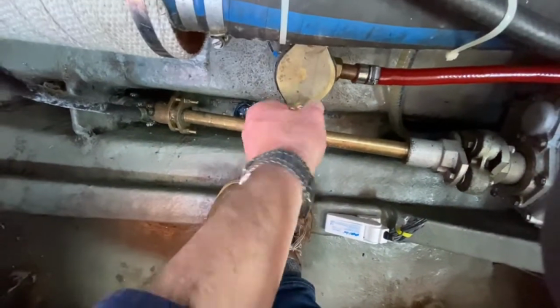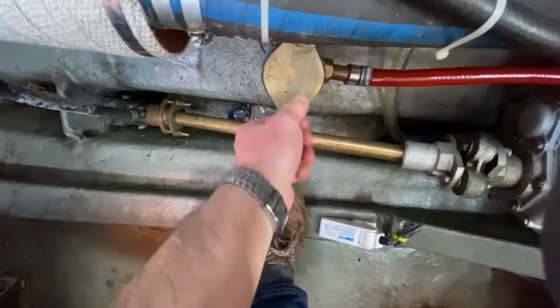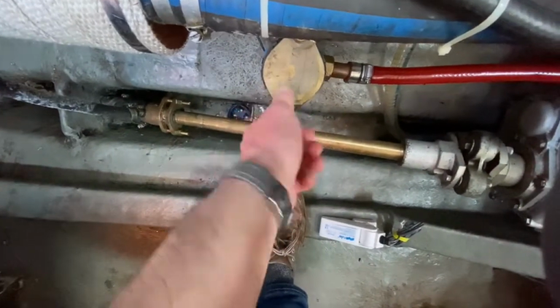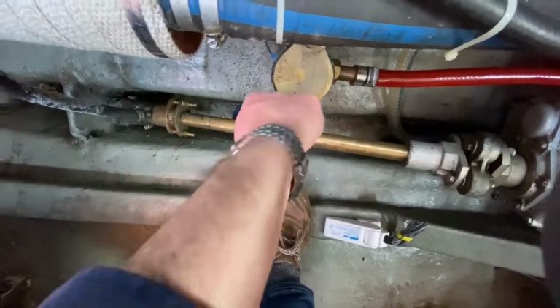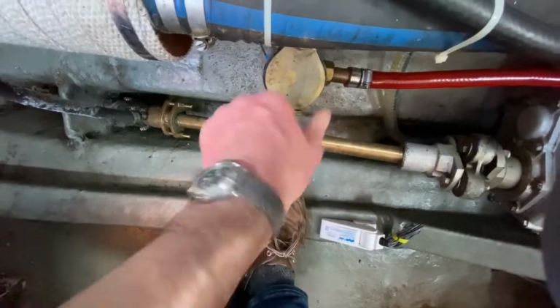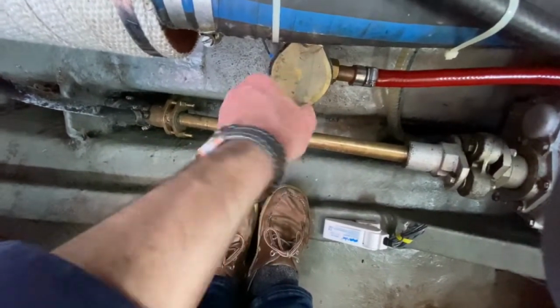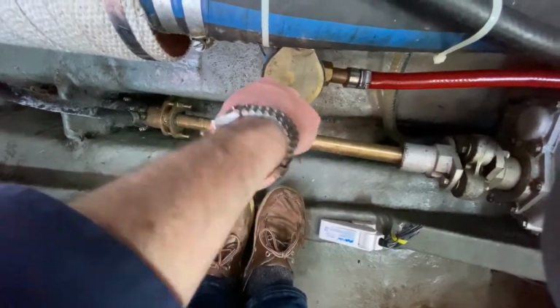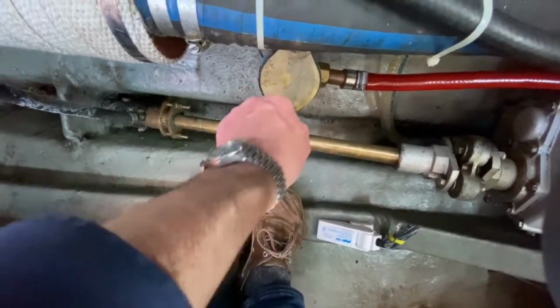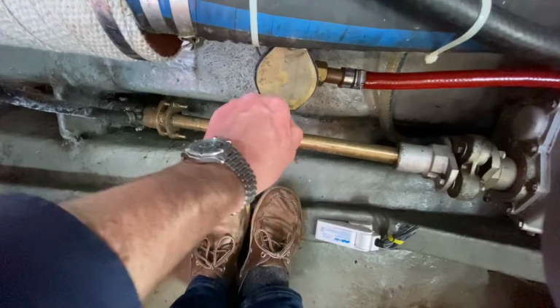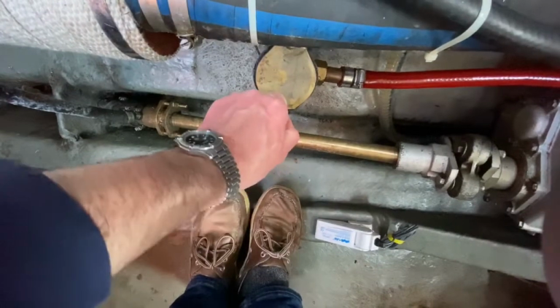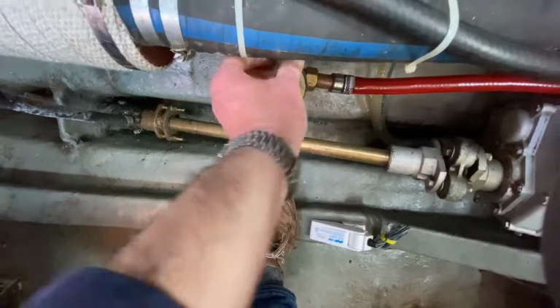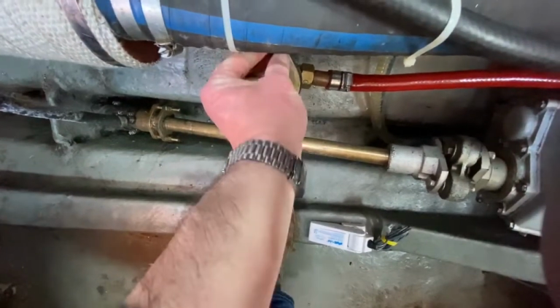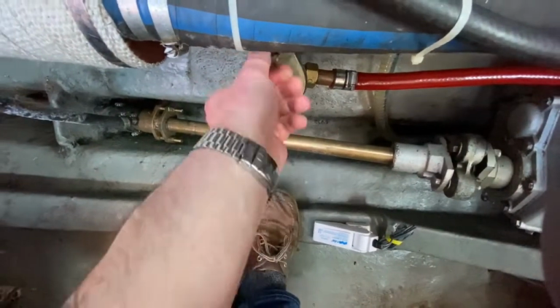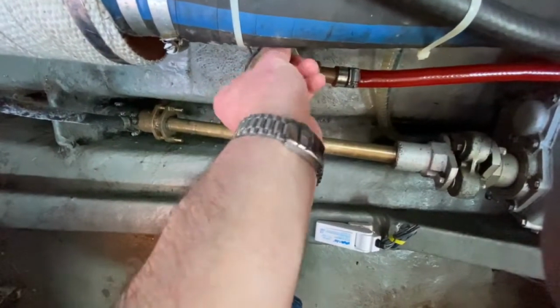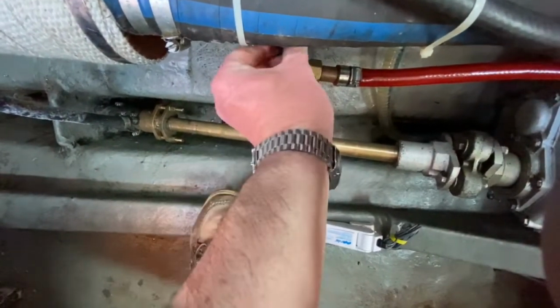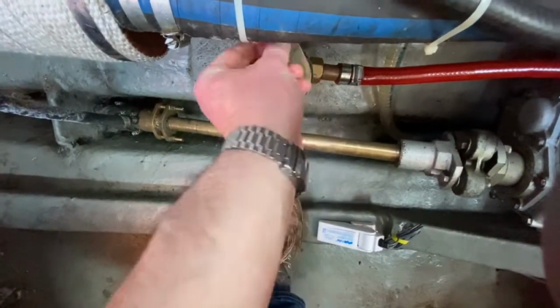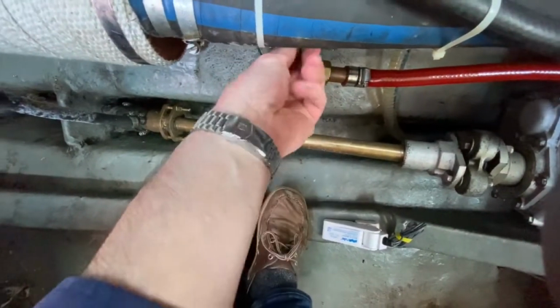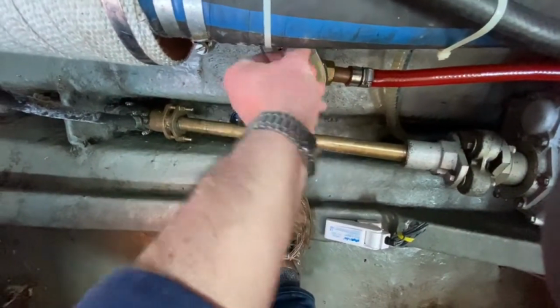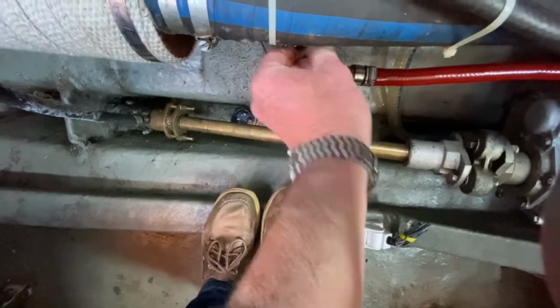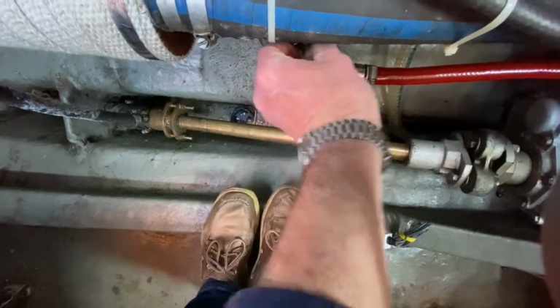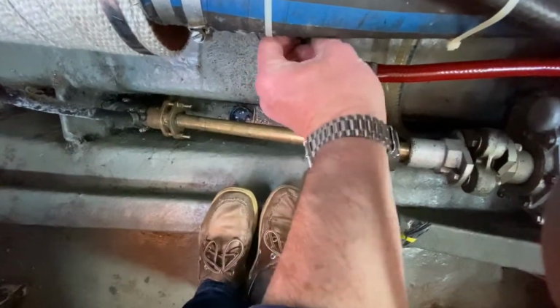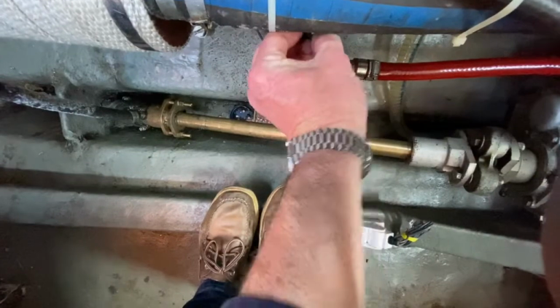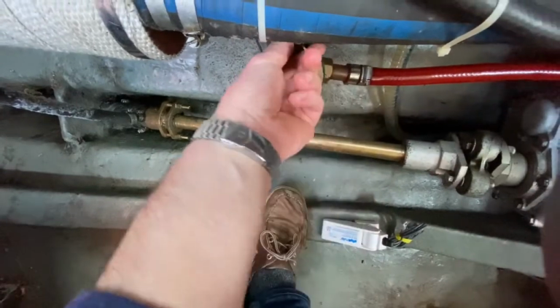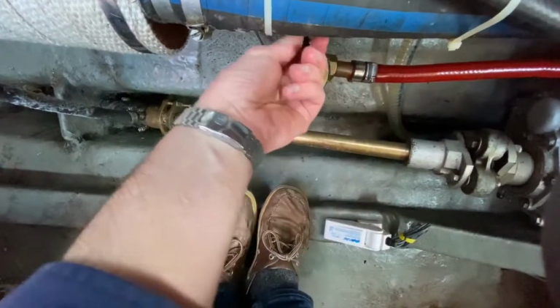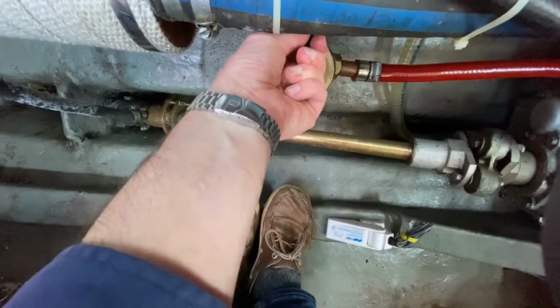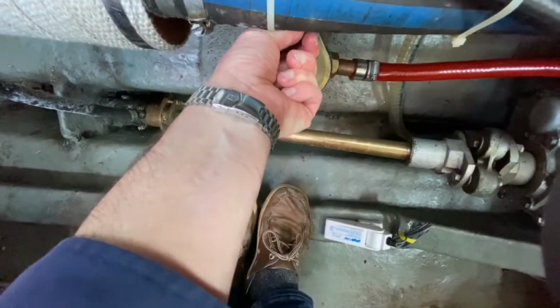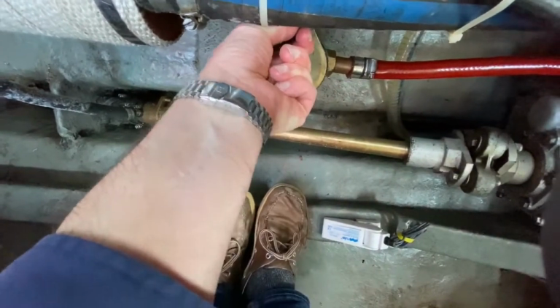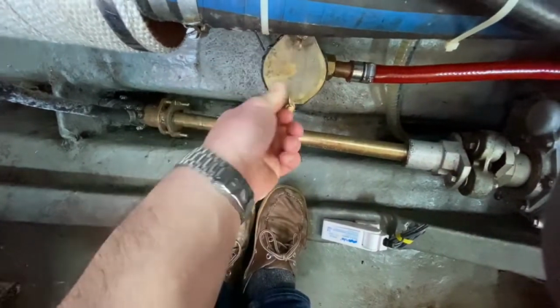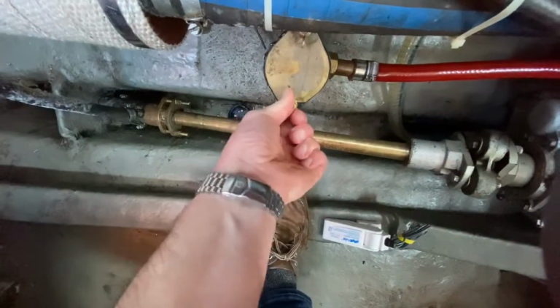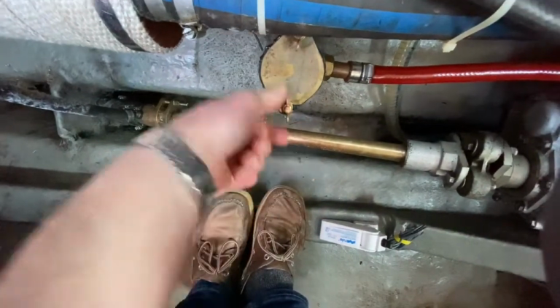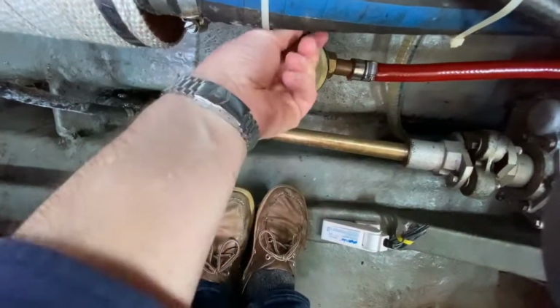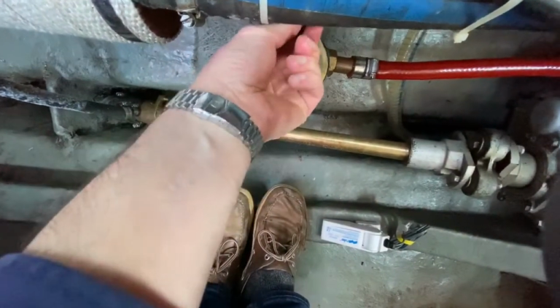So then you want to tighten those wing nuts down. Don't over-tighten it, because then you're never going to get it undone. They're done.